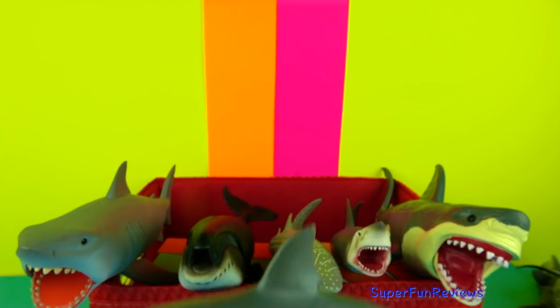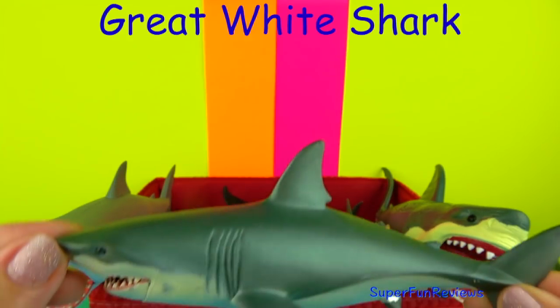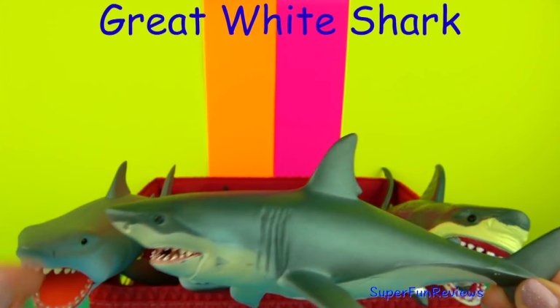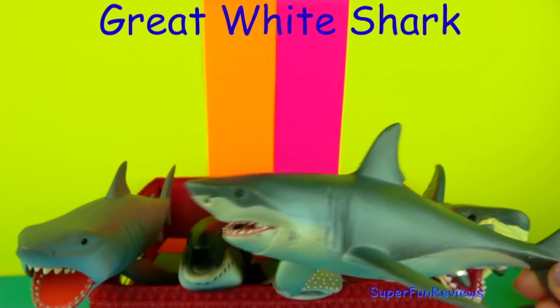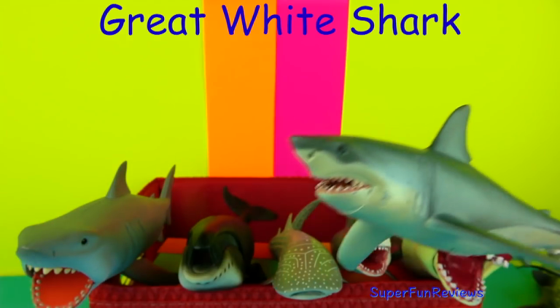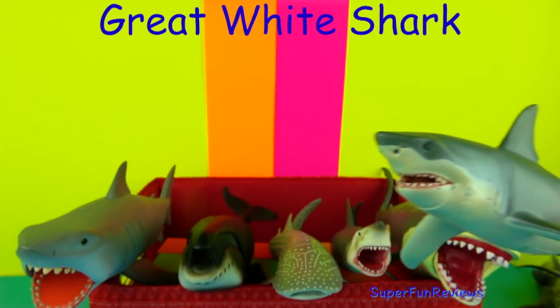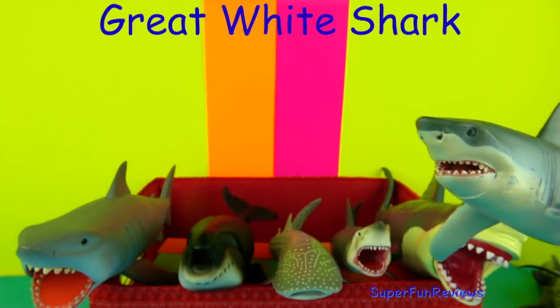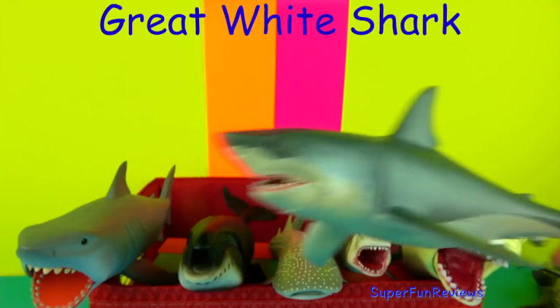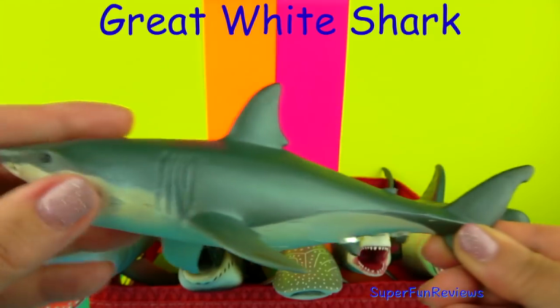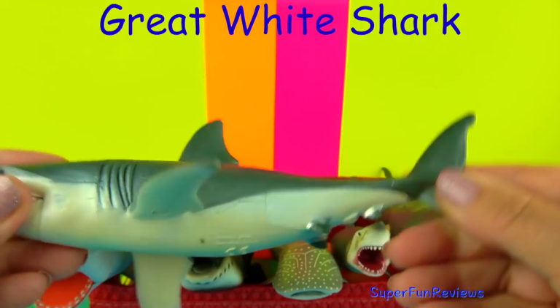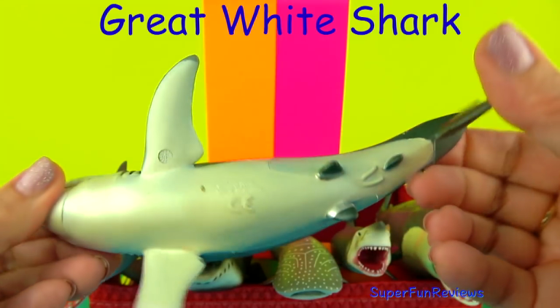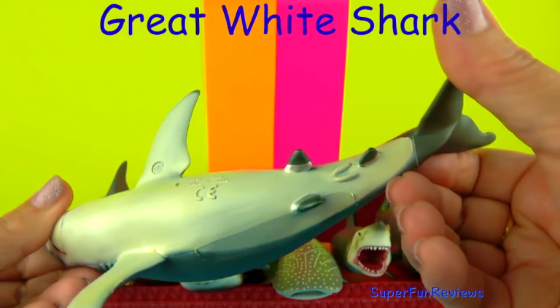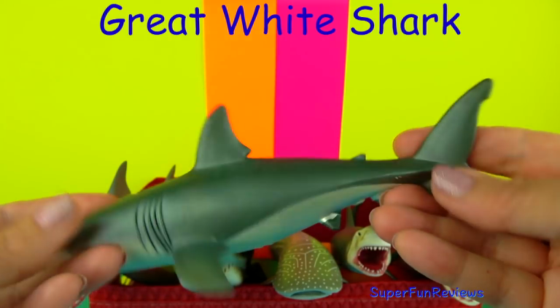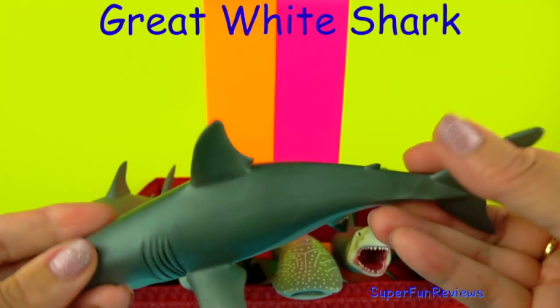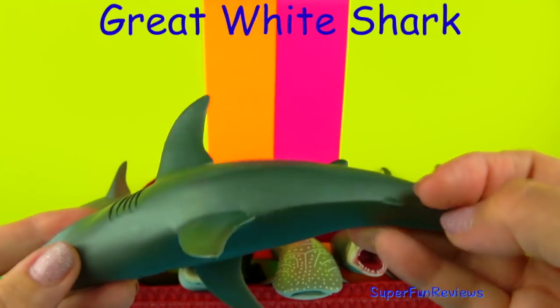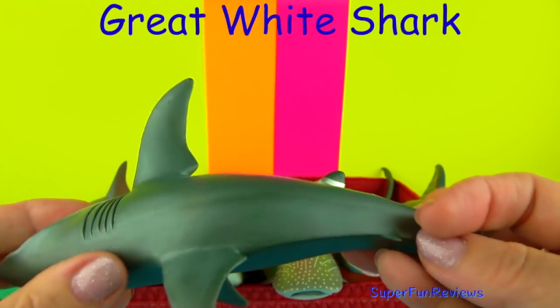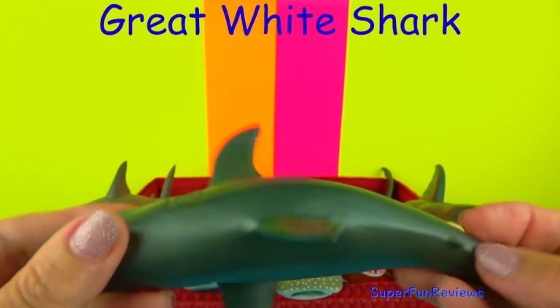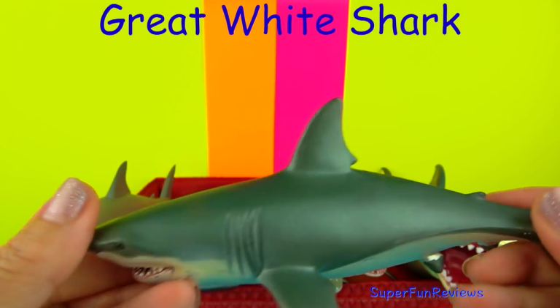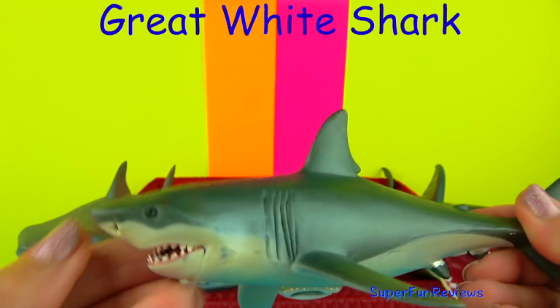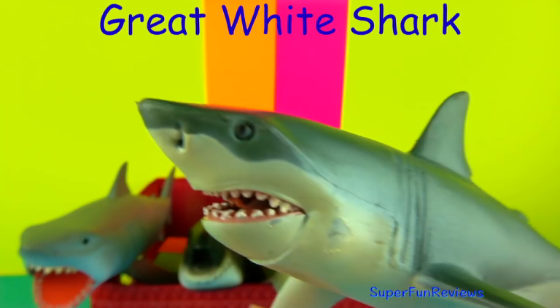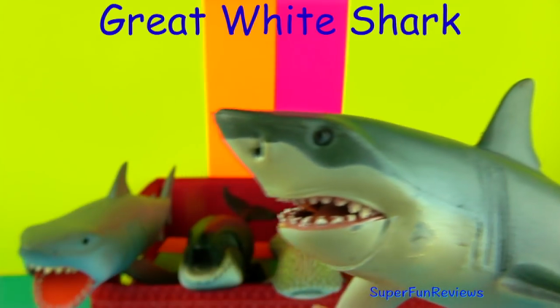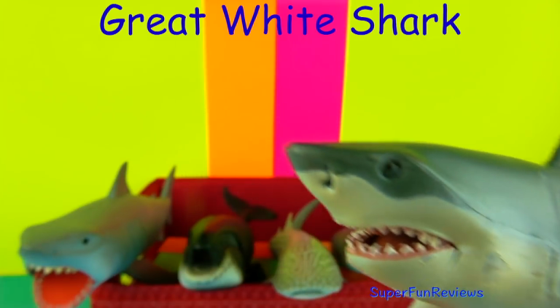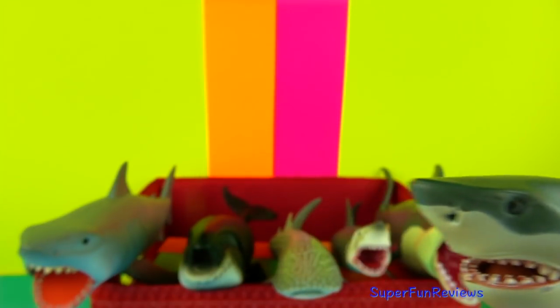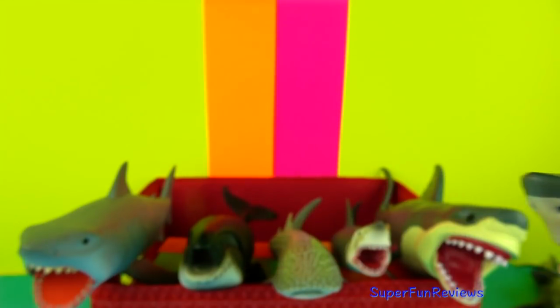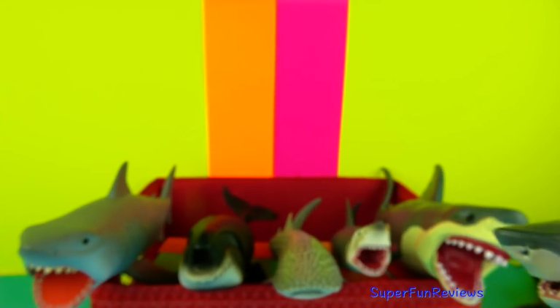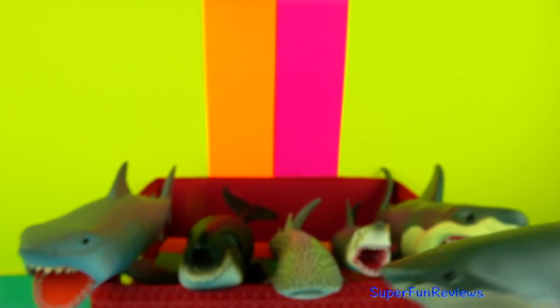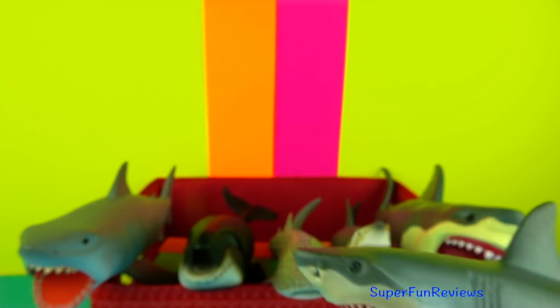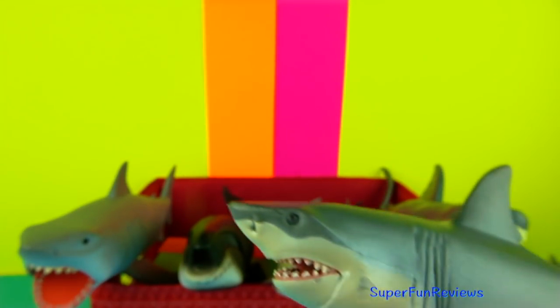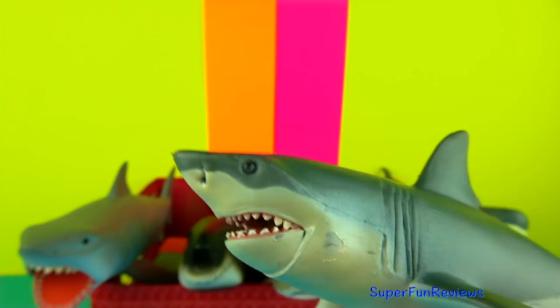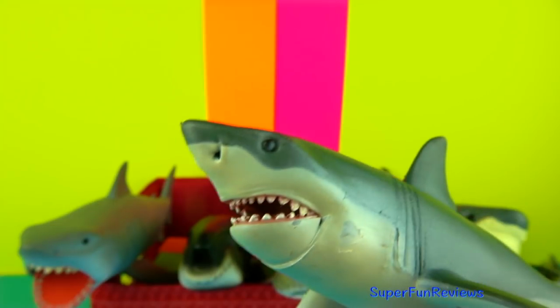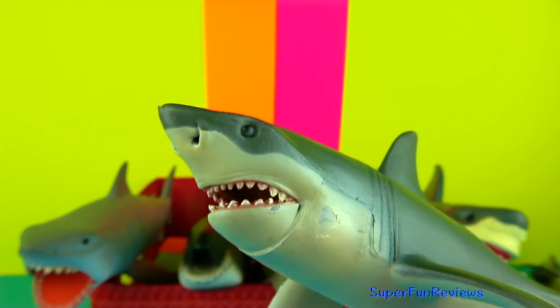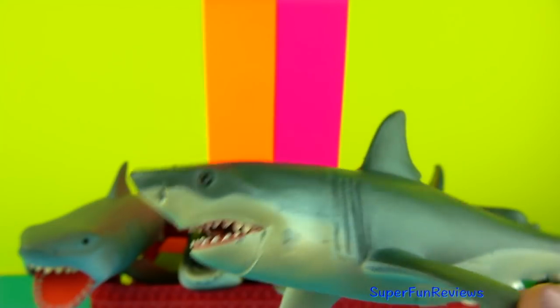The Great White Shark has pale grey skin with a white belly and bullet shaped bodies, a crescent shaped tail and a pointed snout. Inside the jaws are up to 300 serrated triangular teeth.